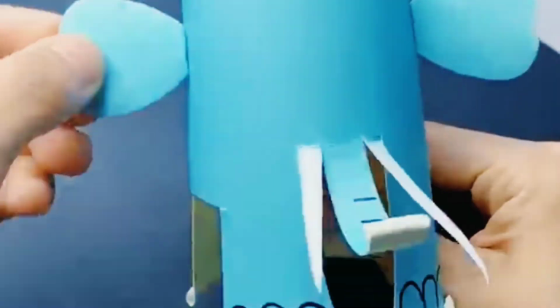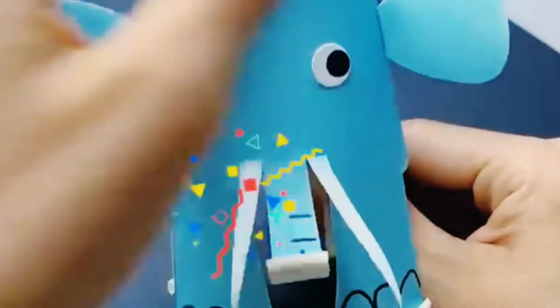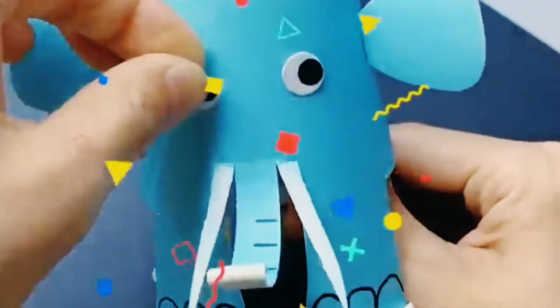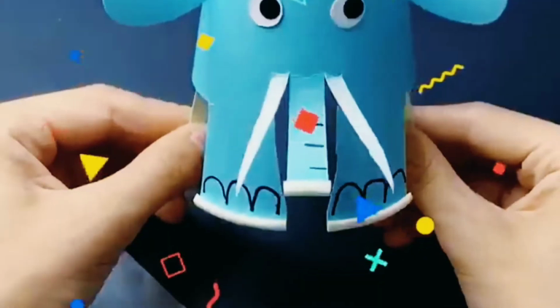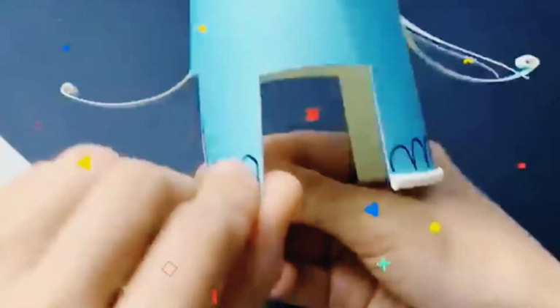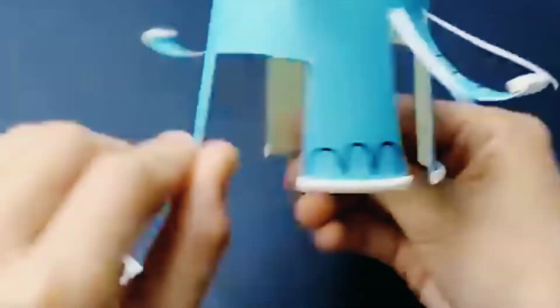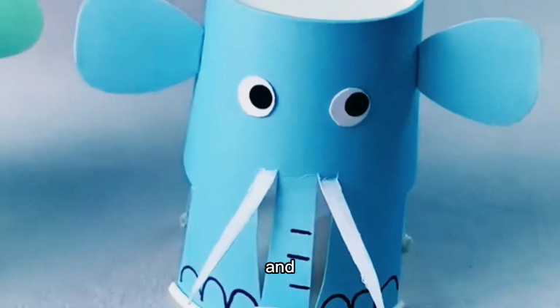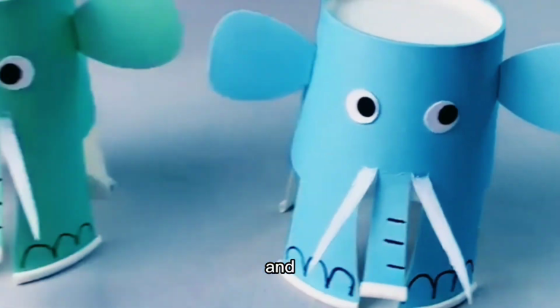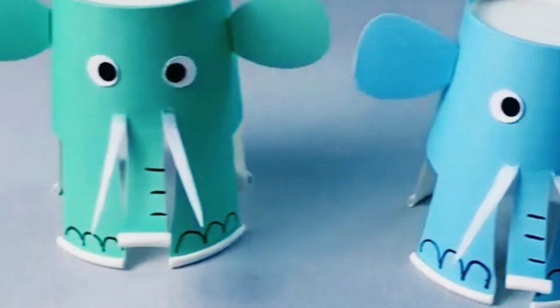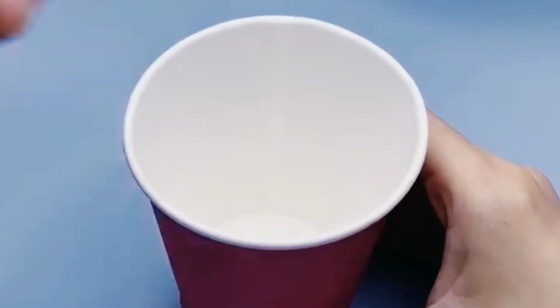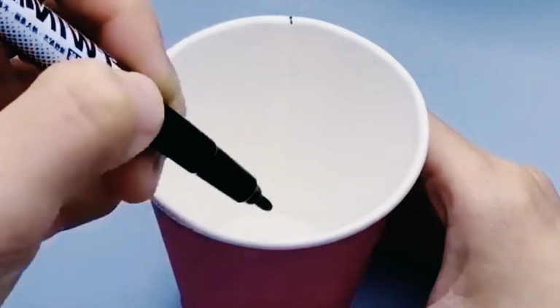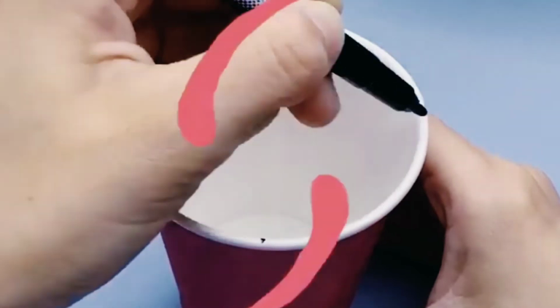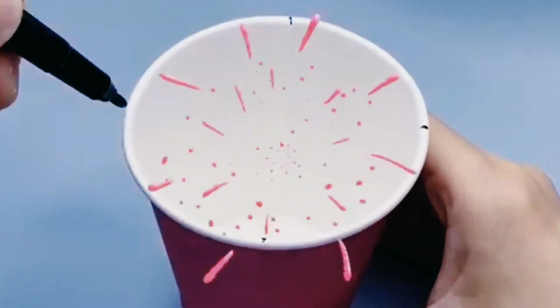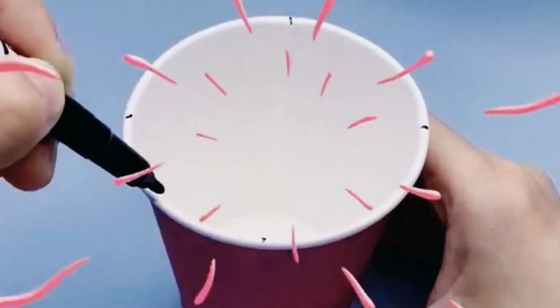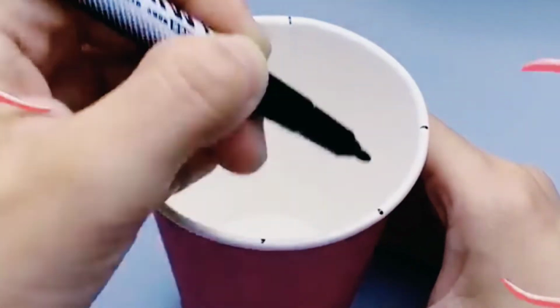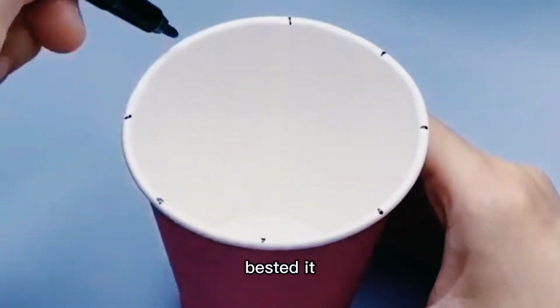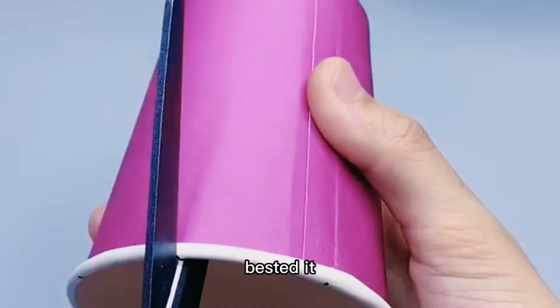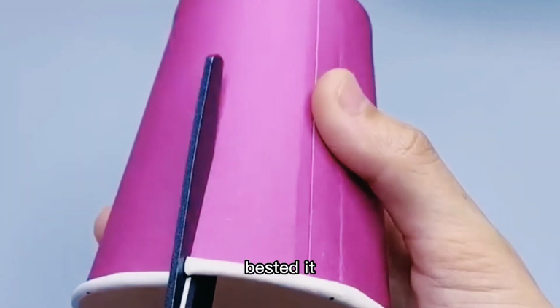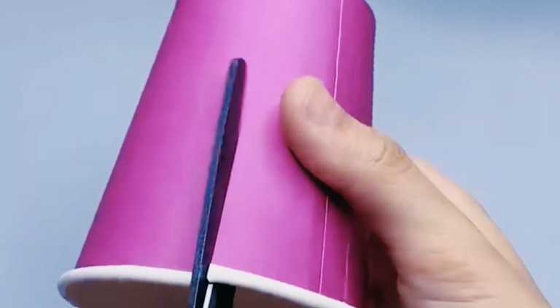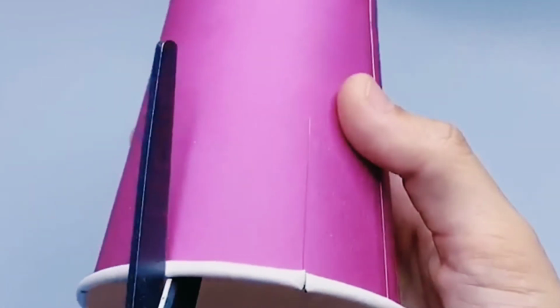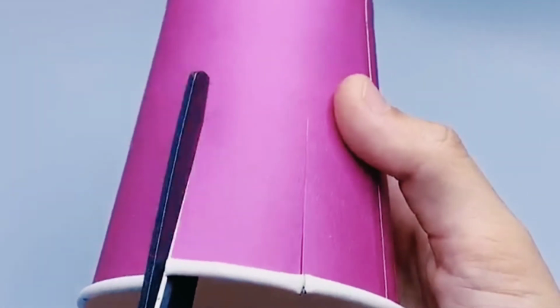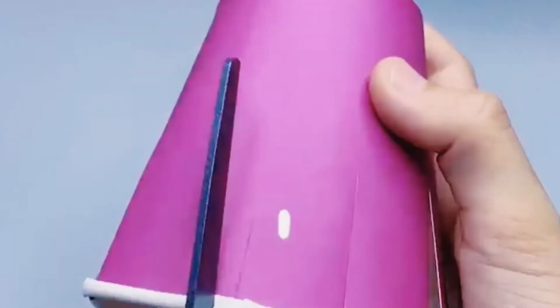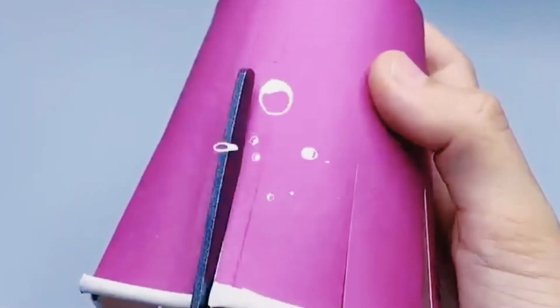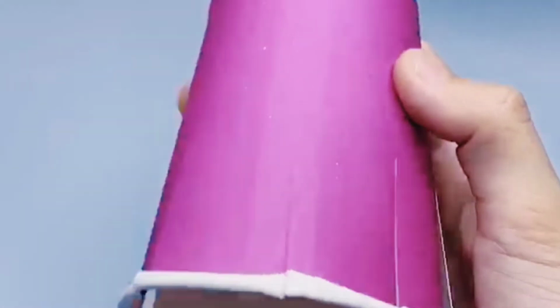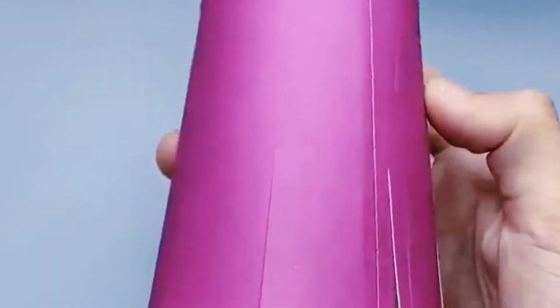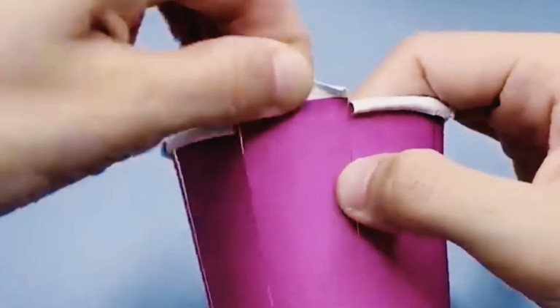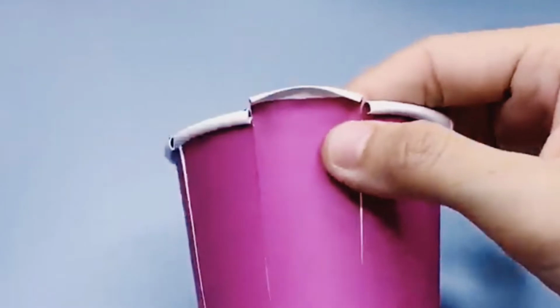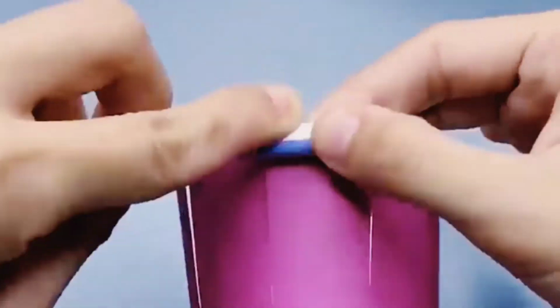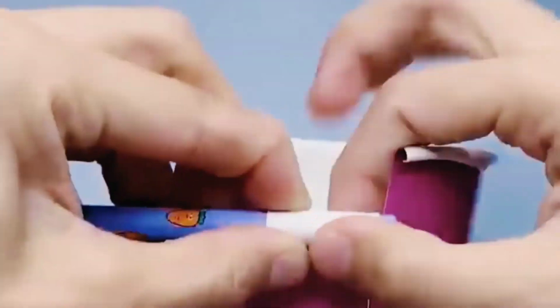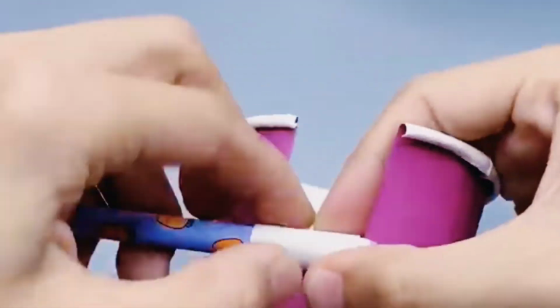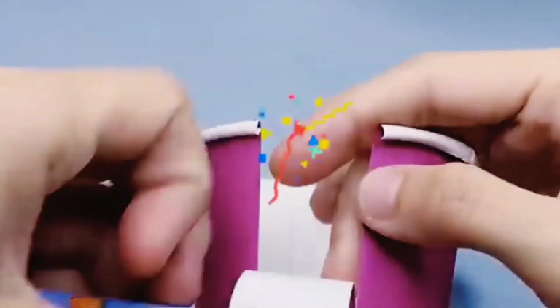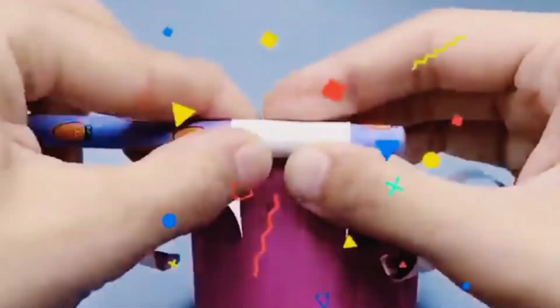Next is also a paper cup craft of an octopus. Cut it and fold for a leg look. You know an octopus has many legs, right? Then paste its eyes and mouth.